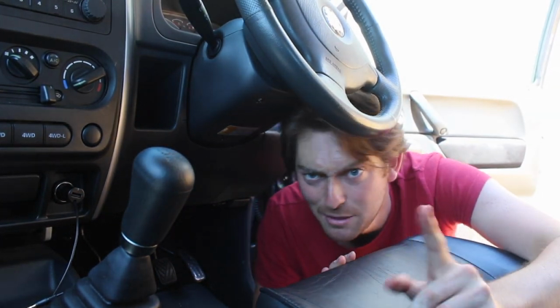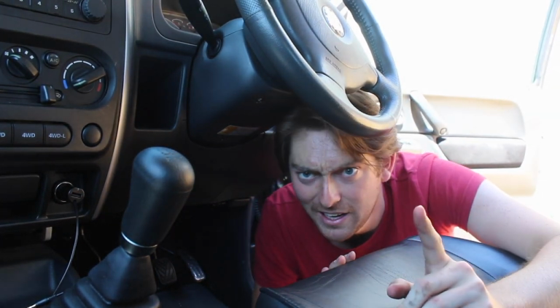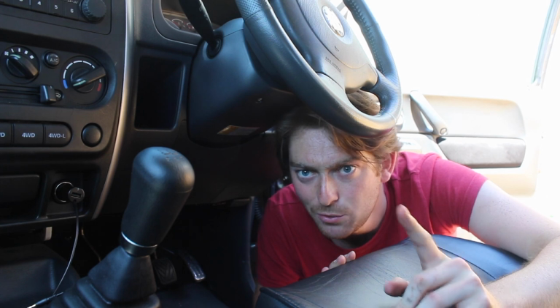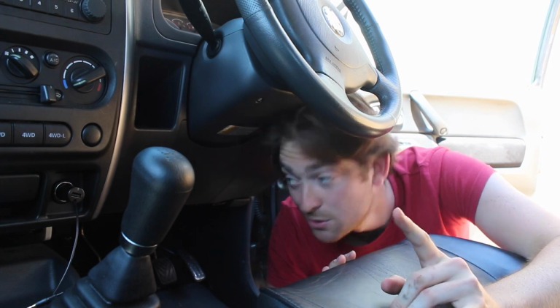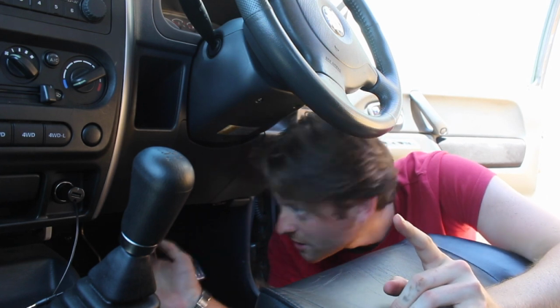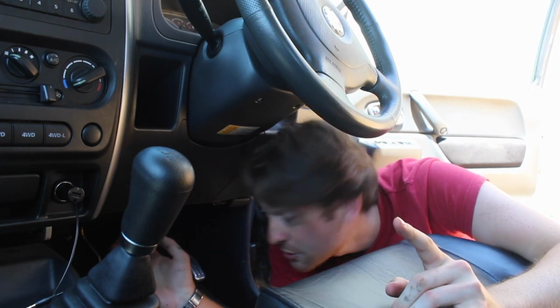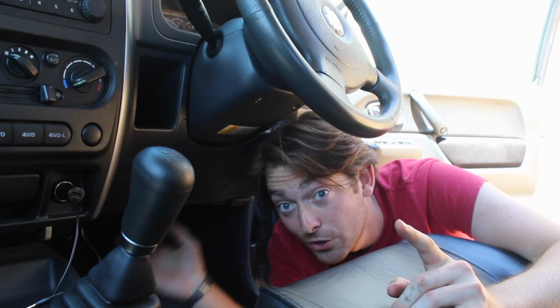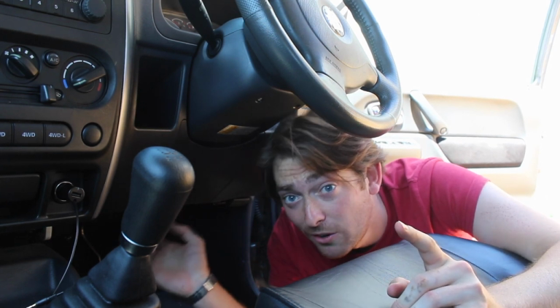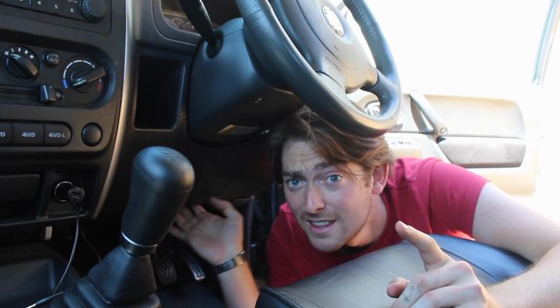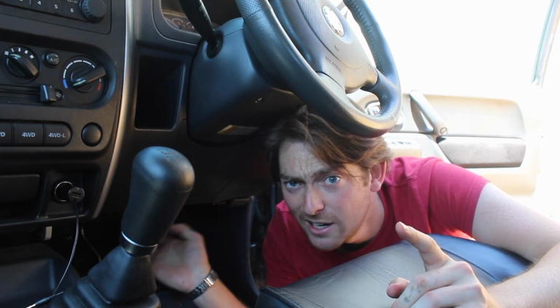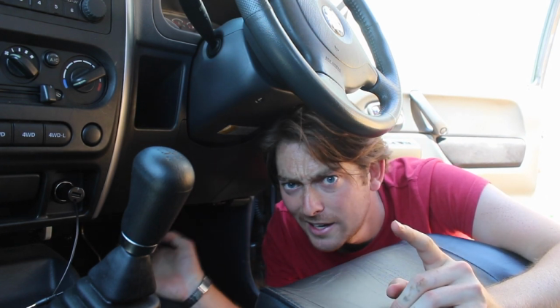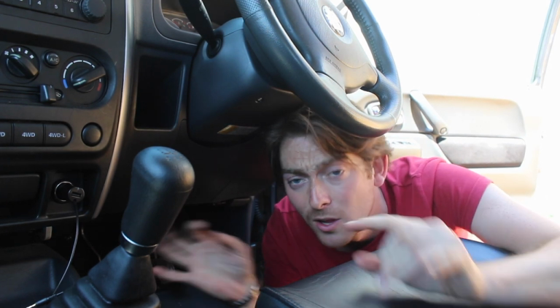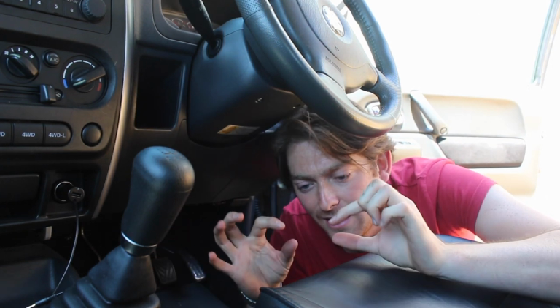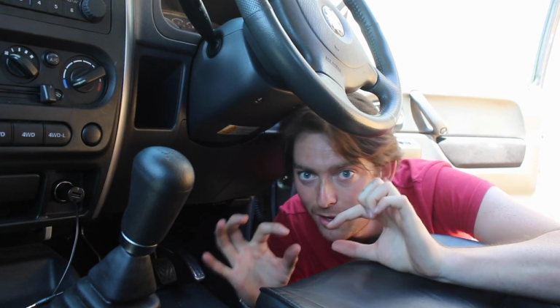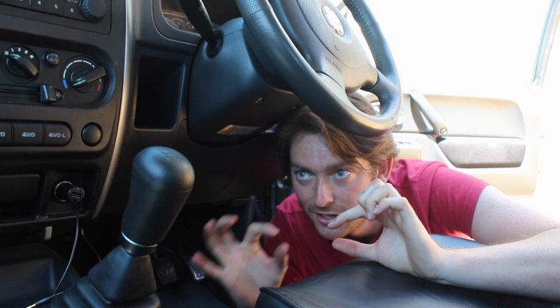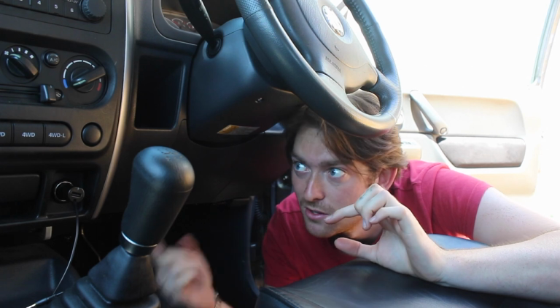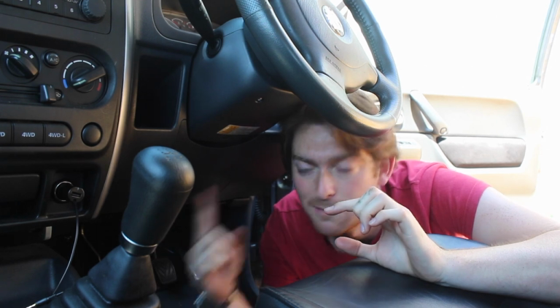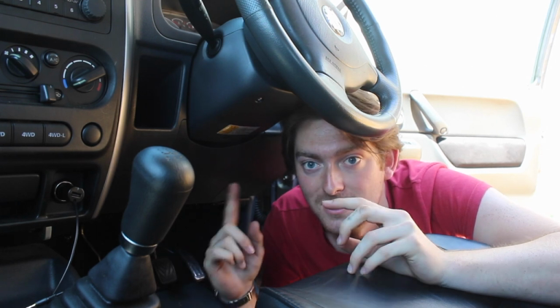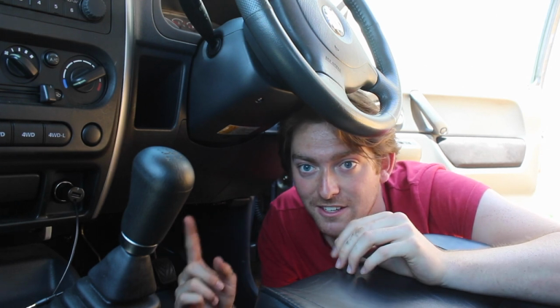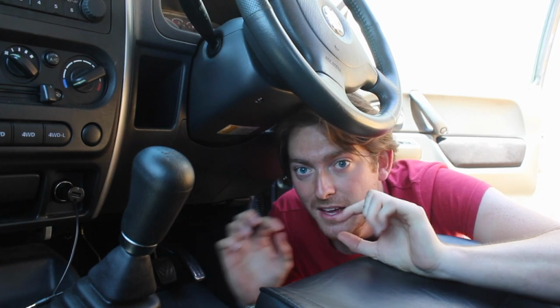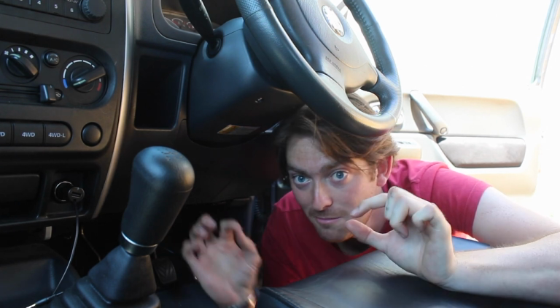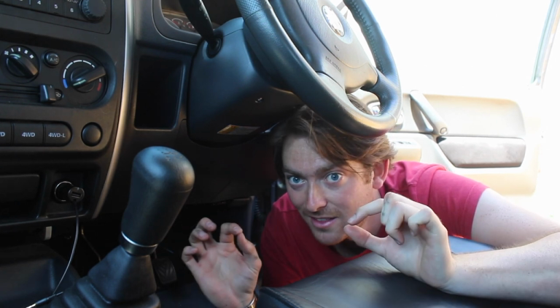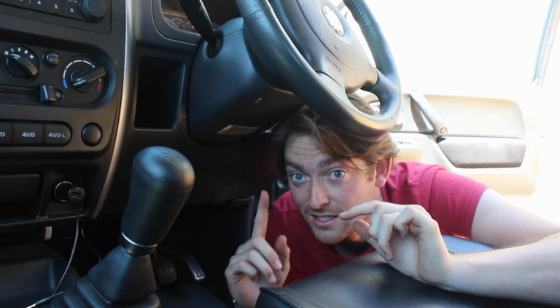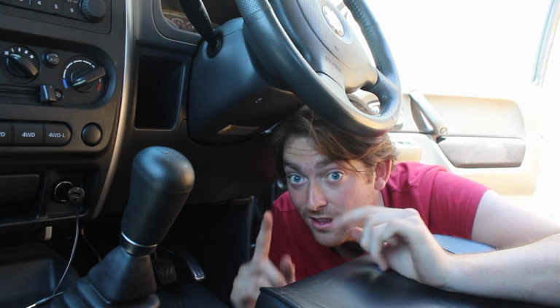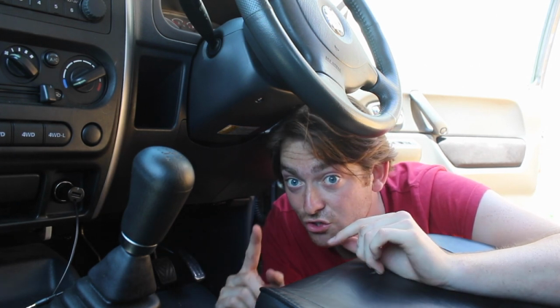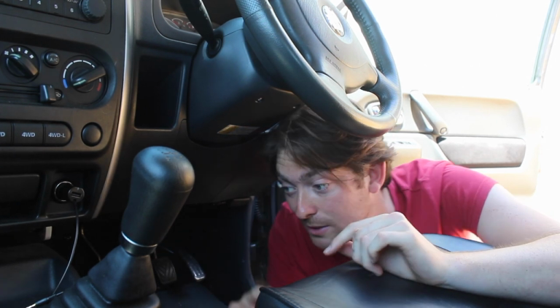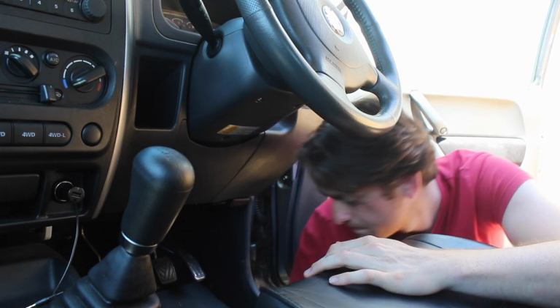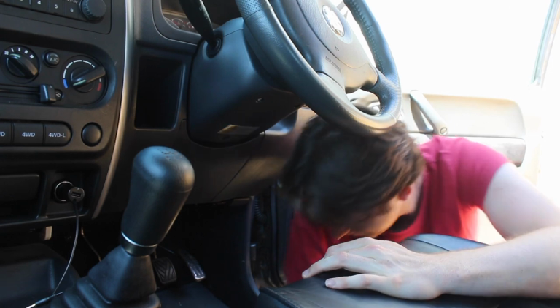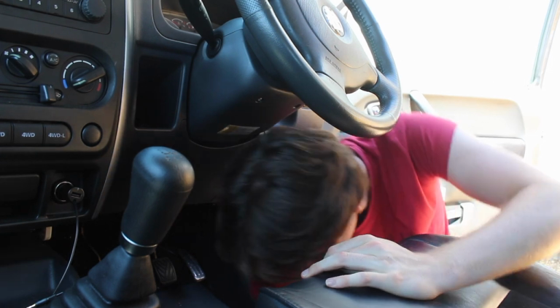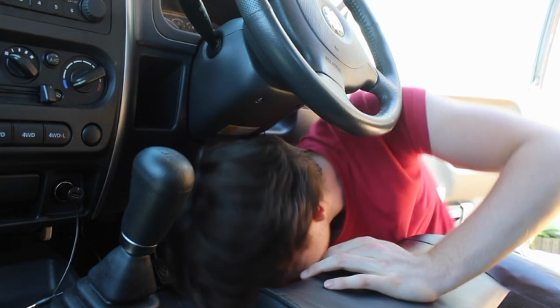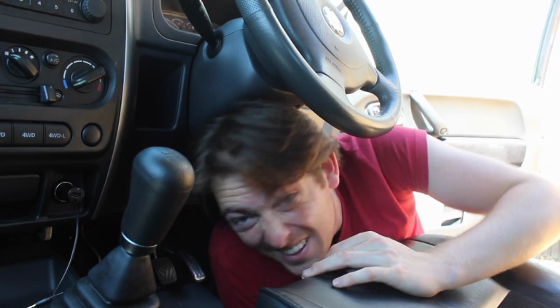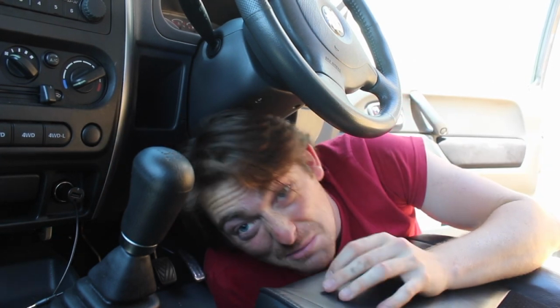The next stage takes a bit of fiddling around. What you need to do is reach under the dashboard and find the aerial cable and the plug that it goes into — that leads to the back of the stereo. Unplug that and tie the string to it.